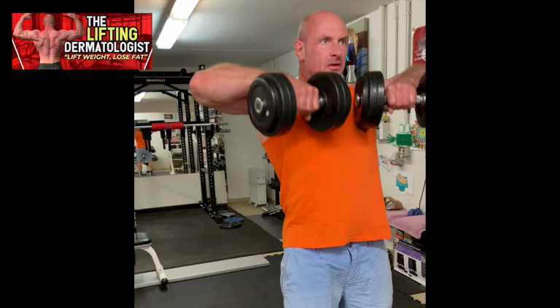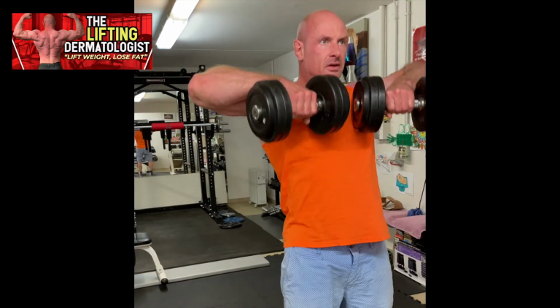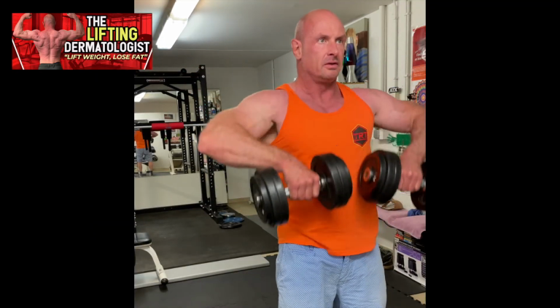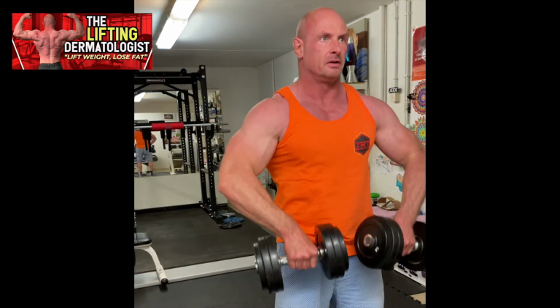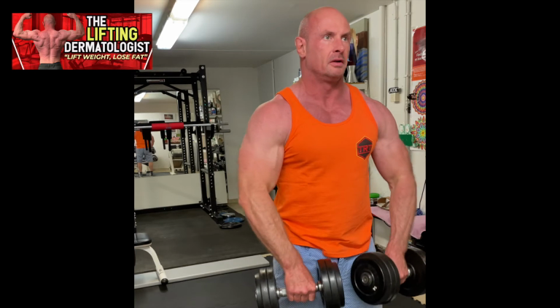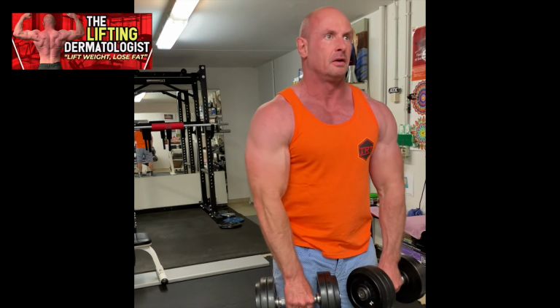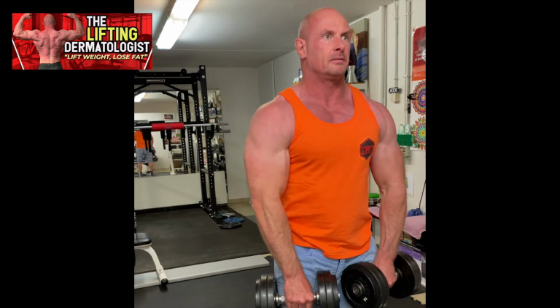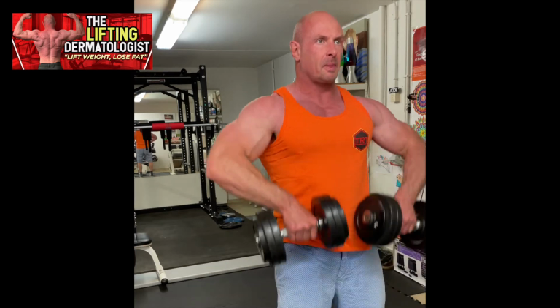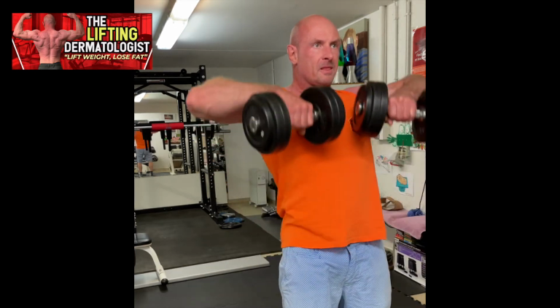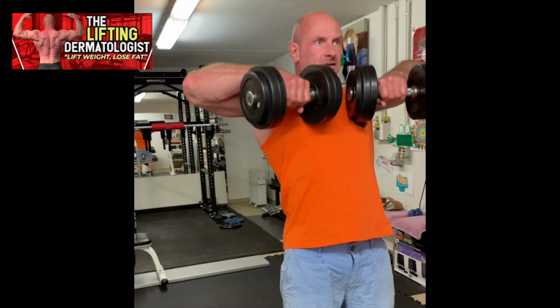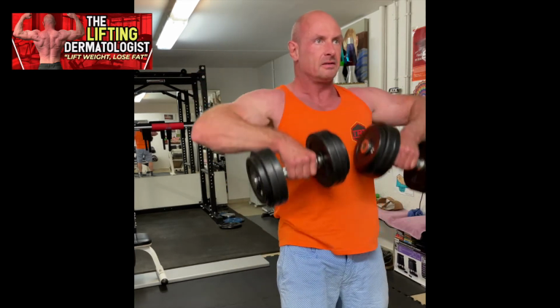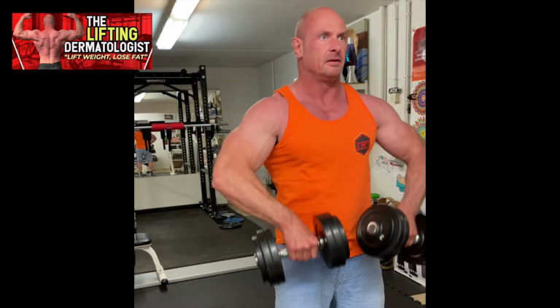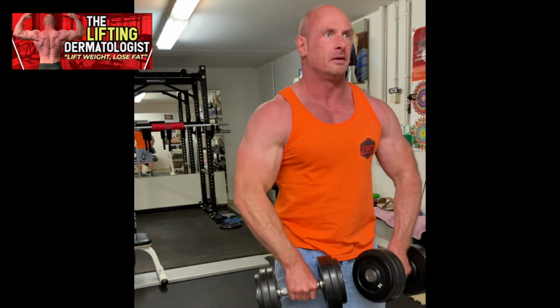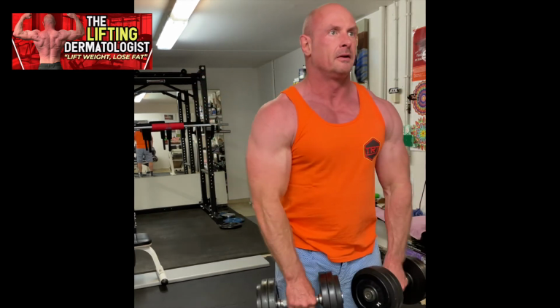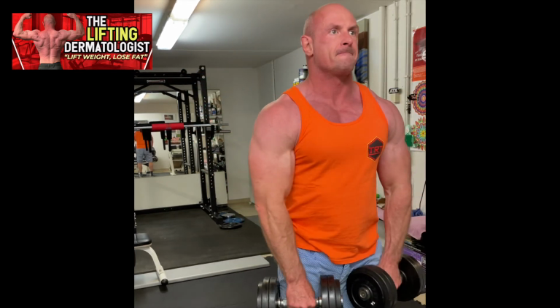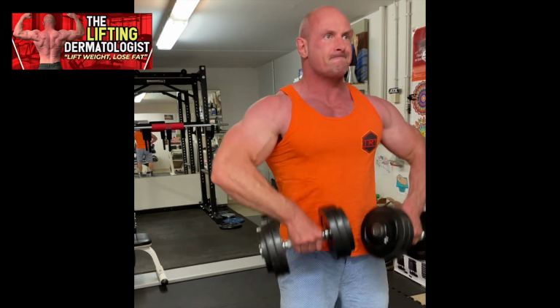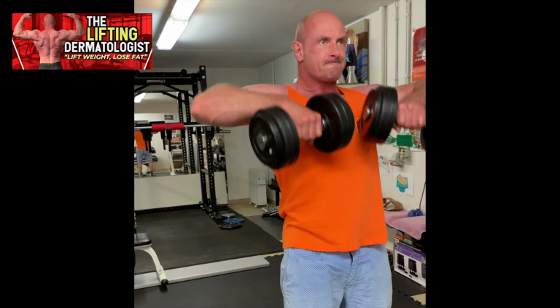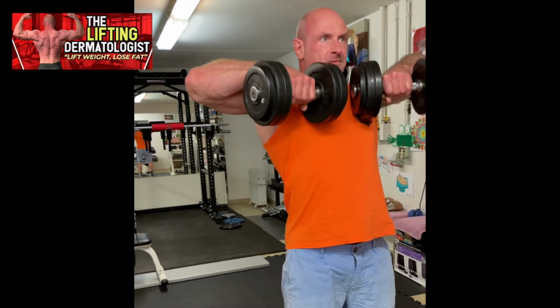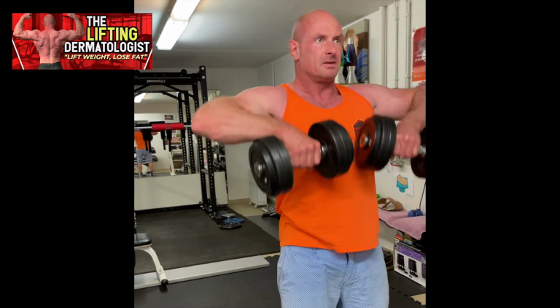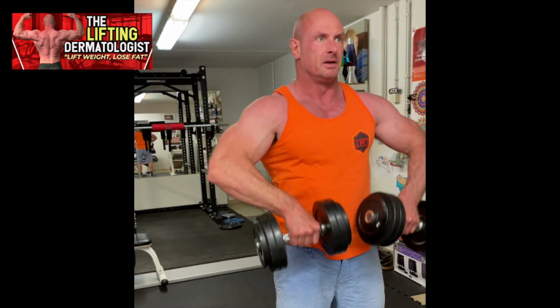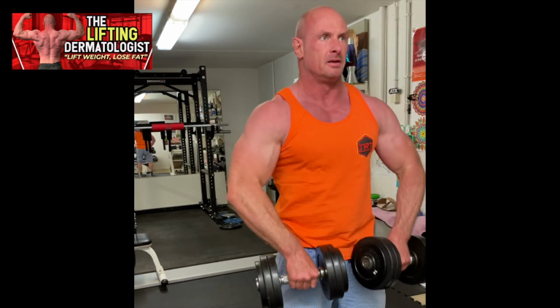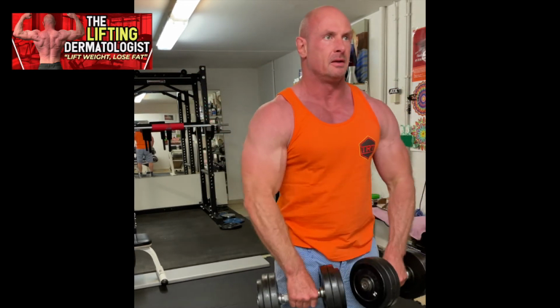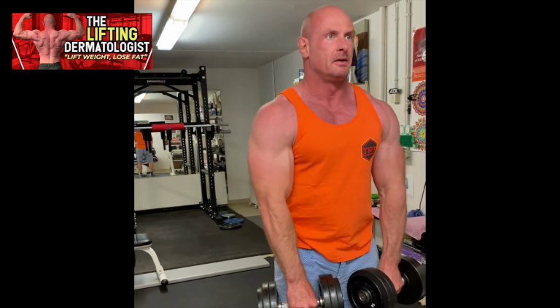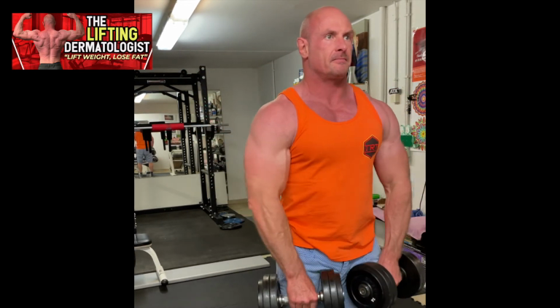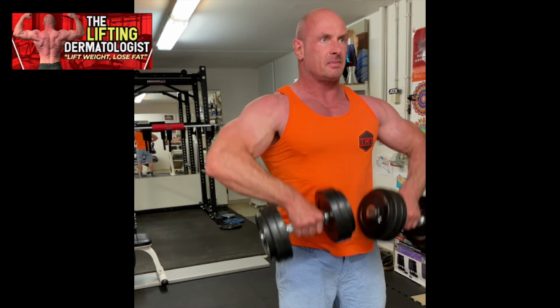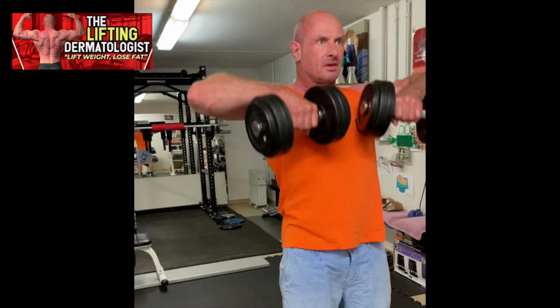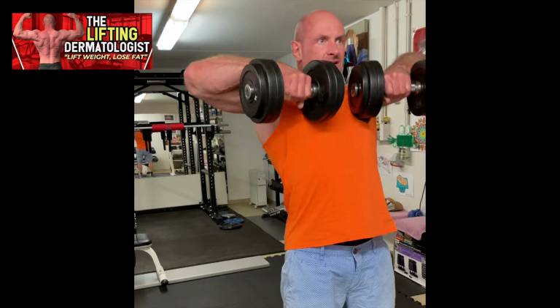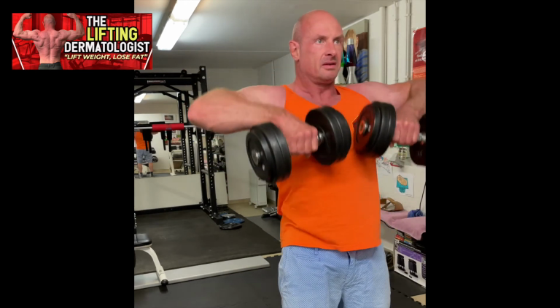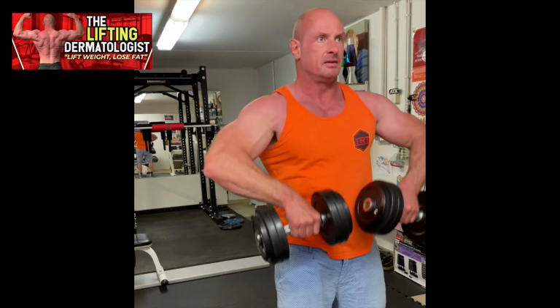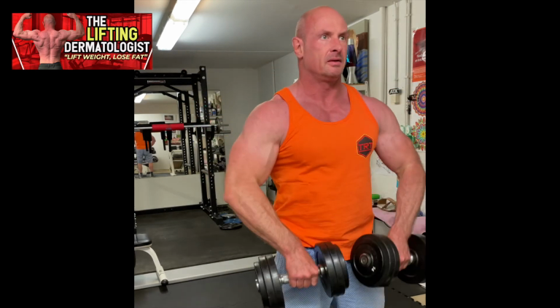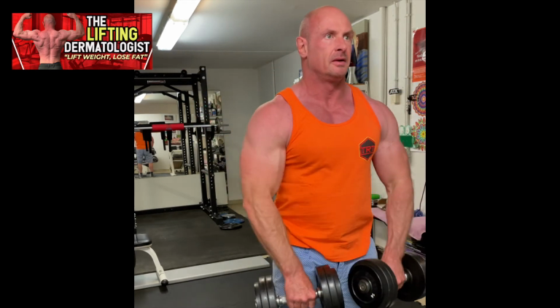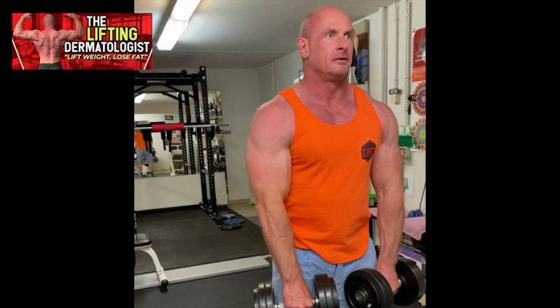Then pause for 1 to 2 seconds, then lower the dumbbells back to the starting position. Go down under control and all the way.